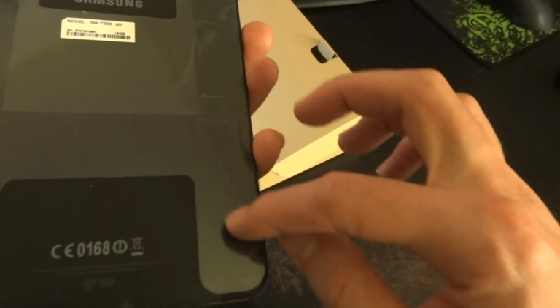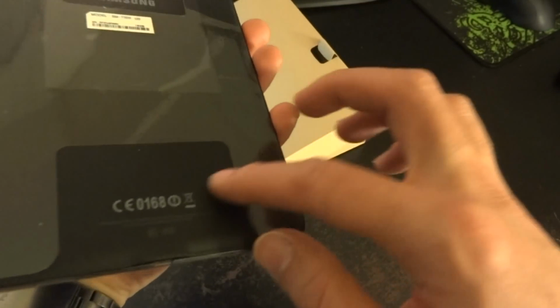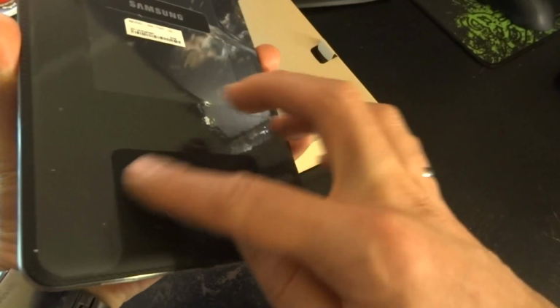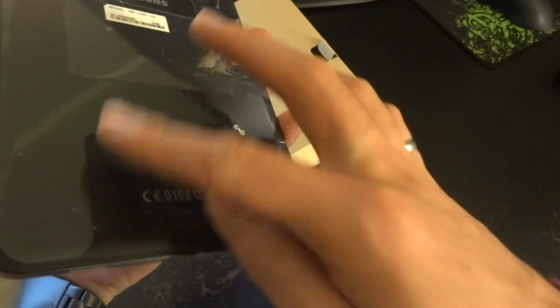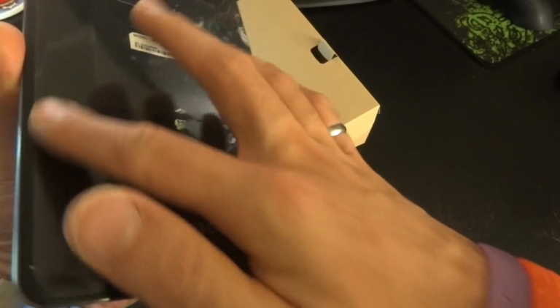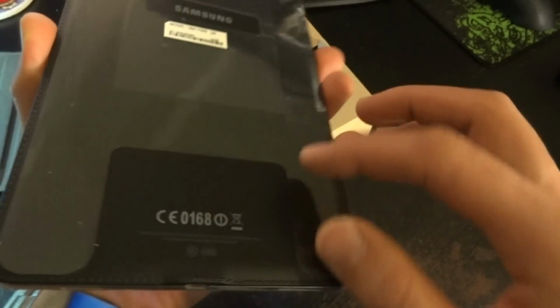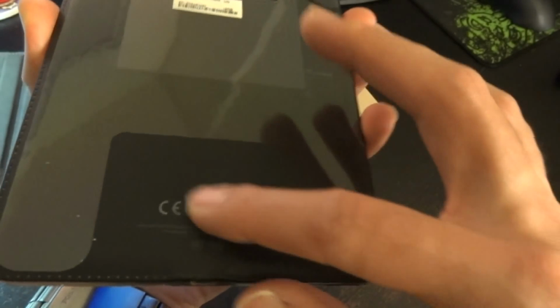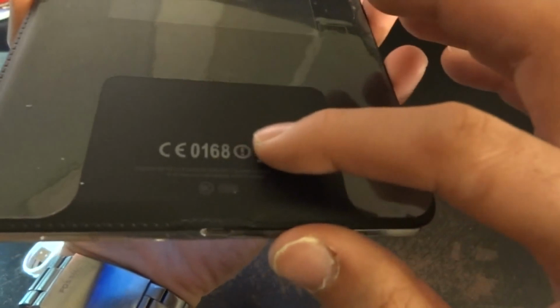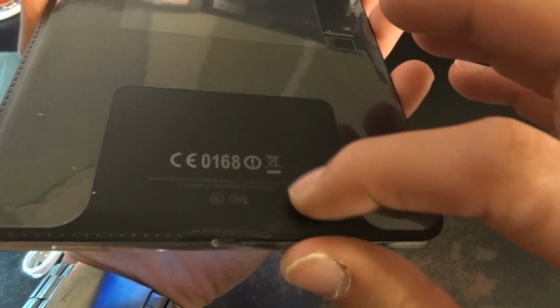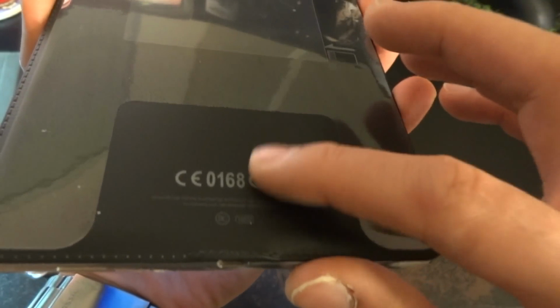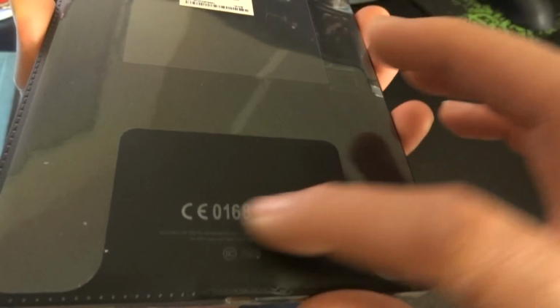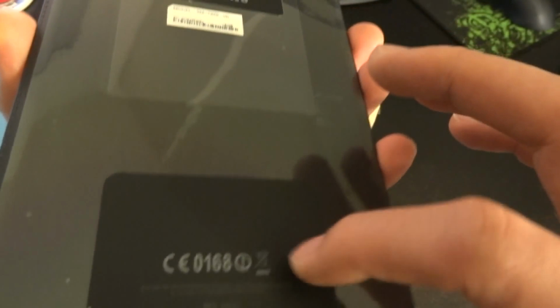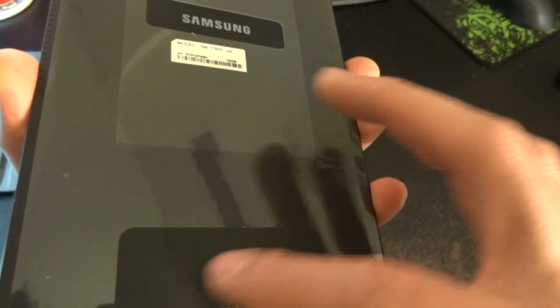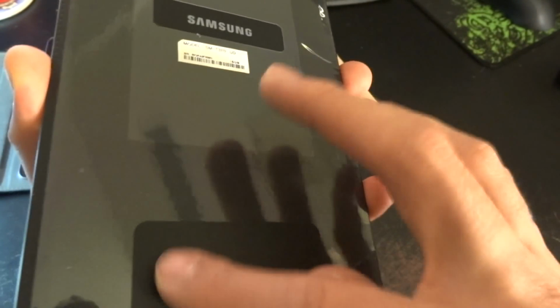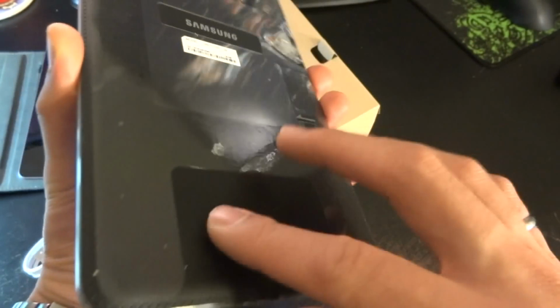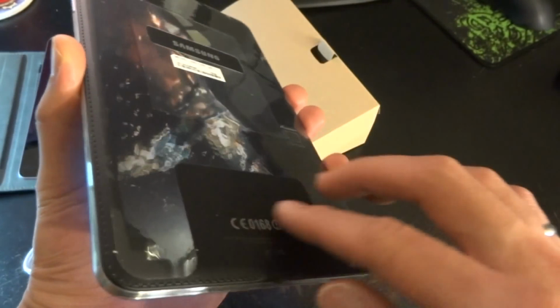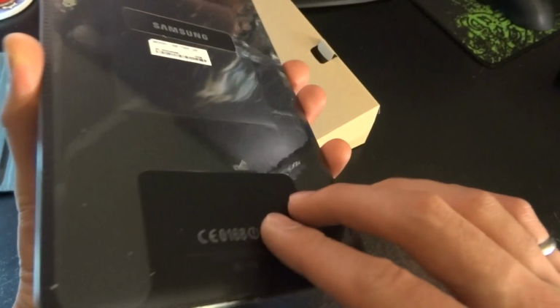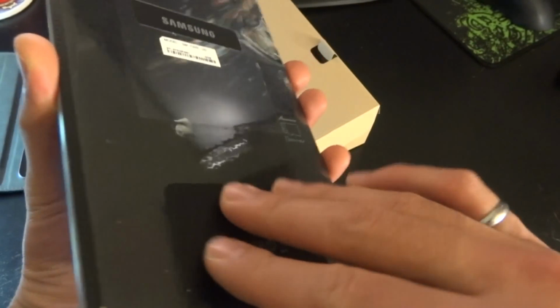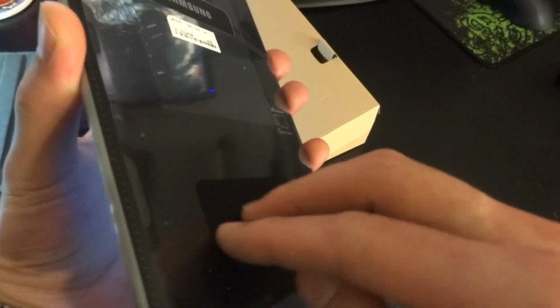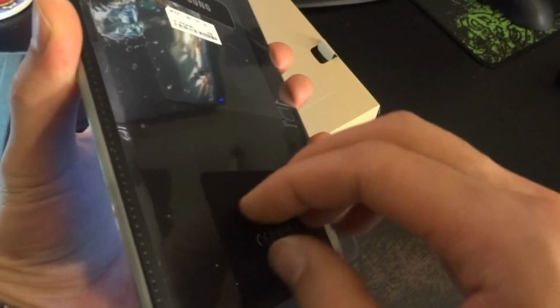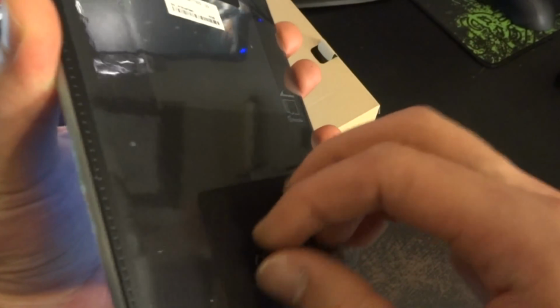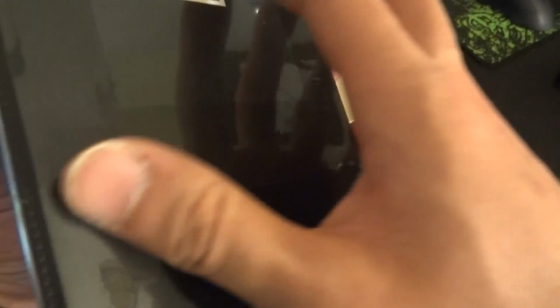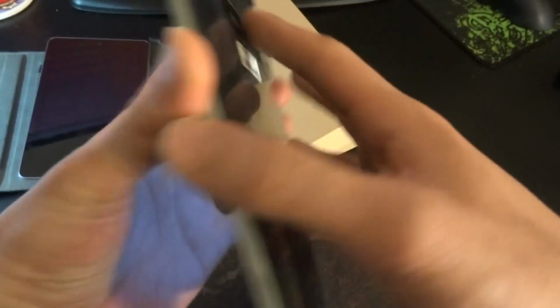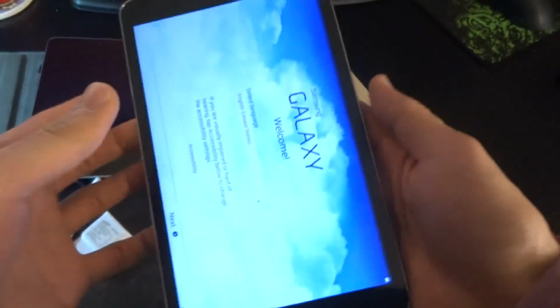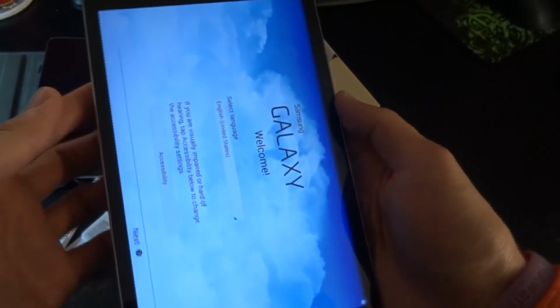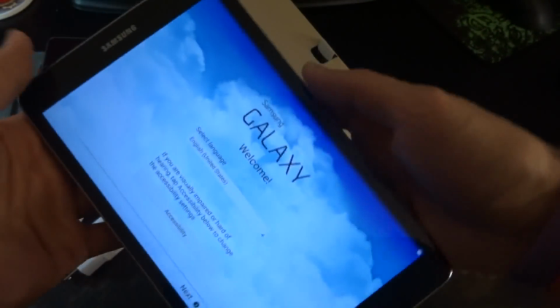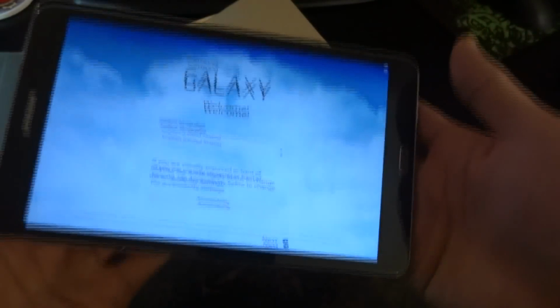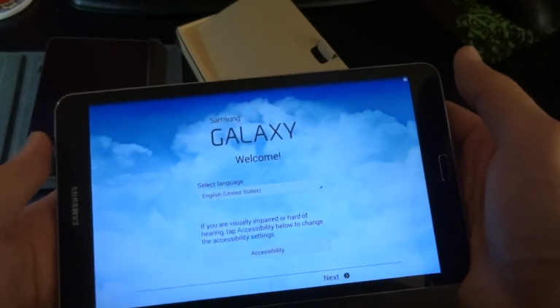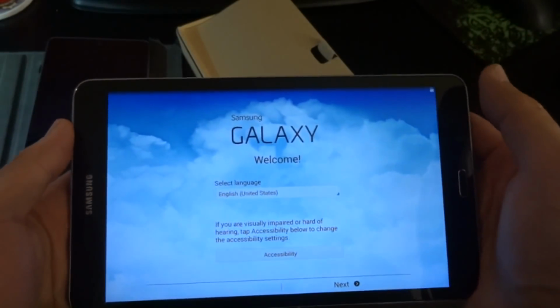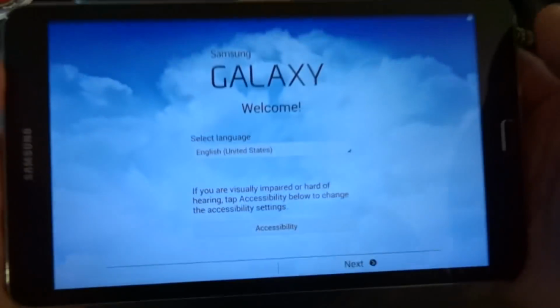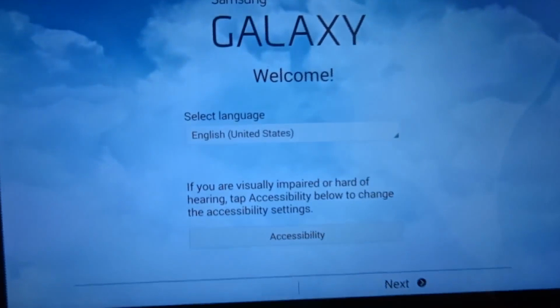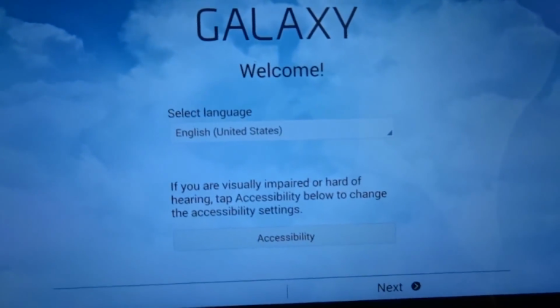It's got some nice plastic on the back — it has that faux leather backing, which gives it a nice grippy feeling. I like it.